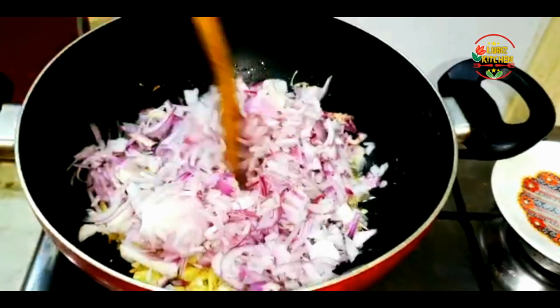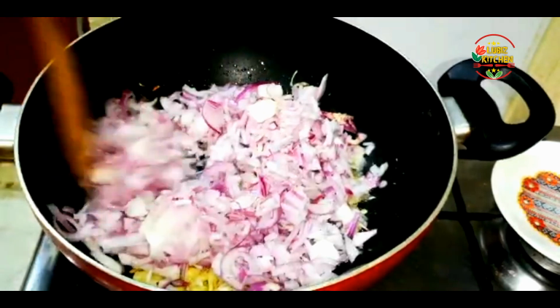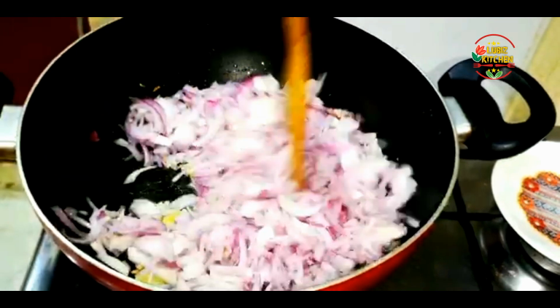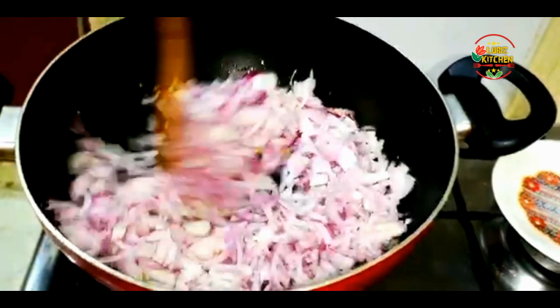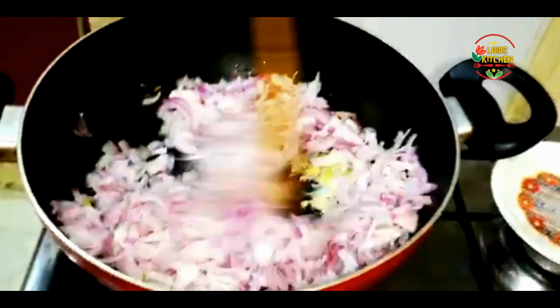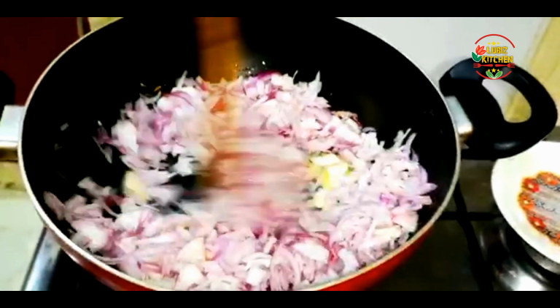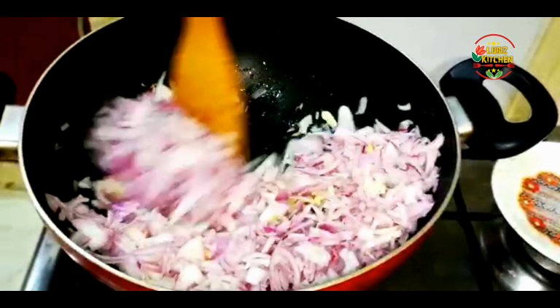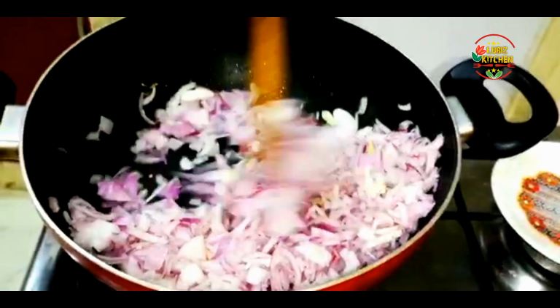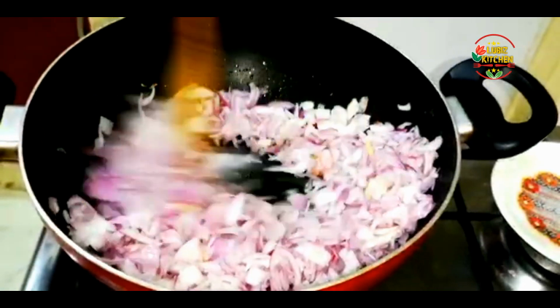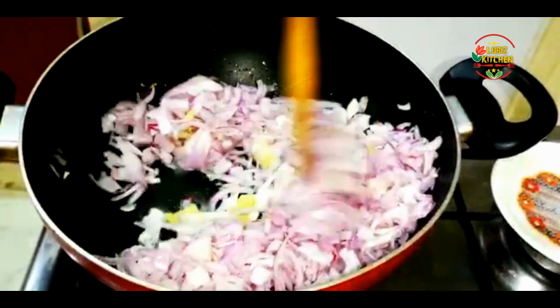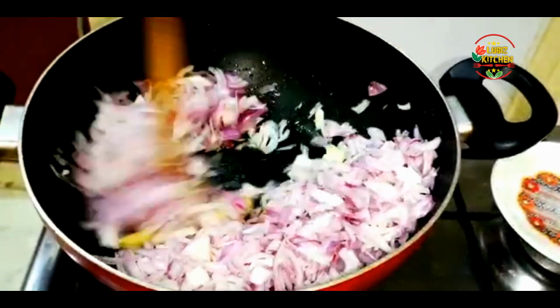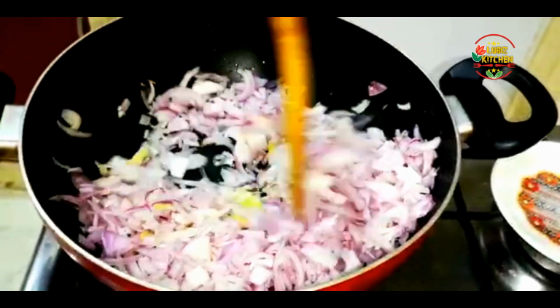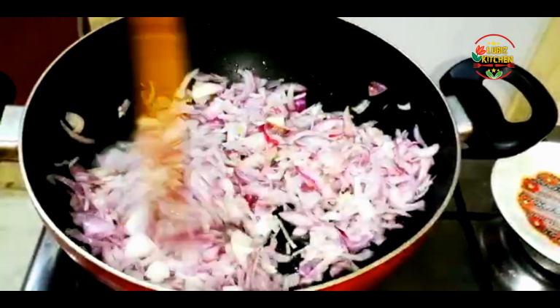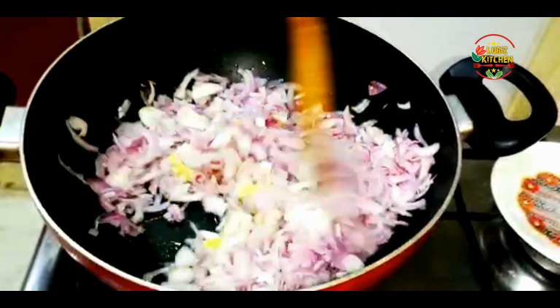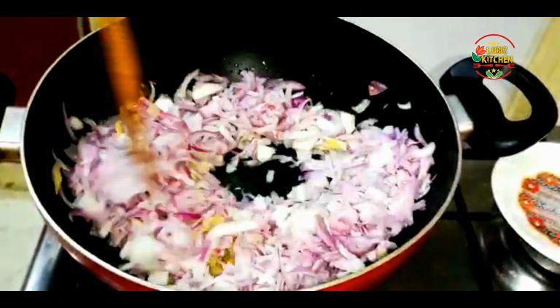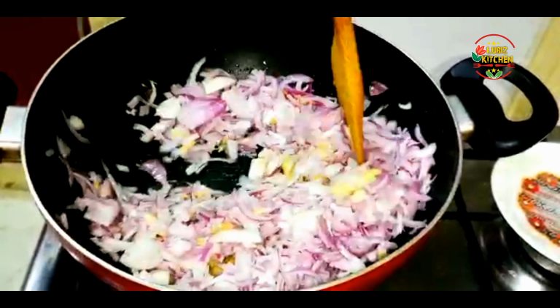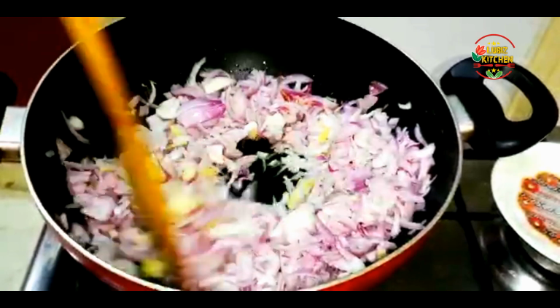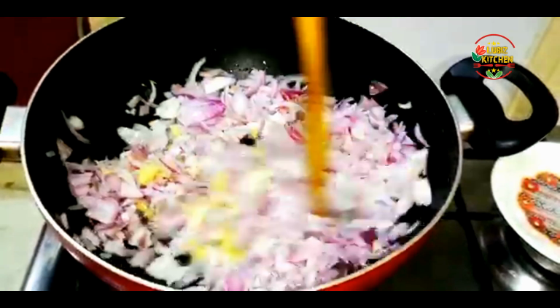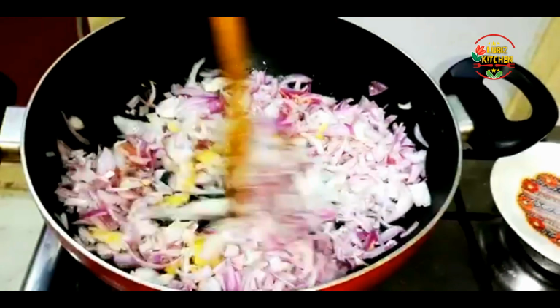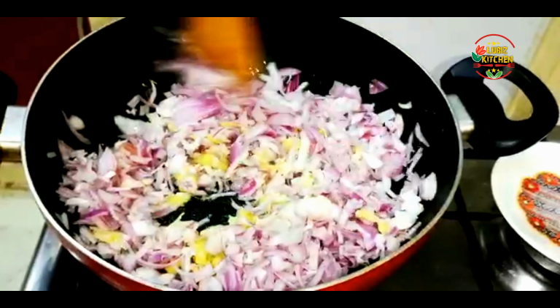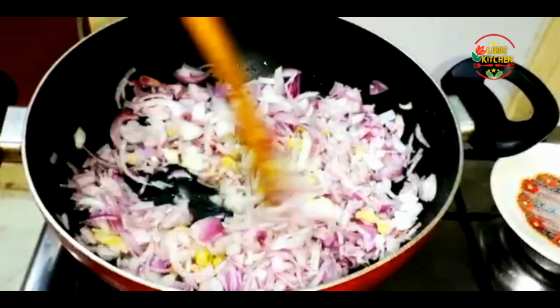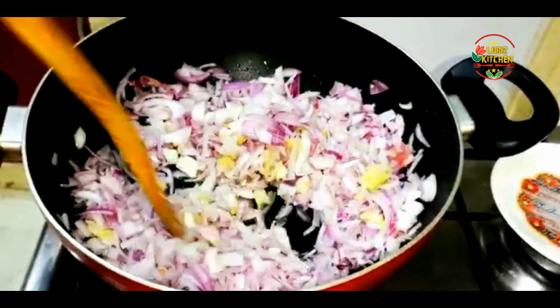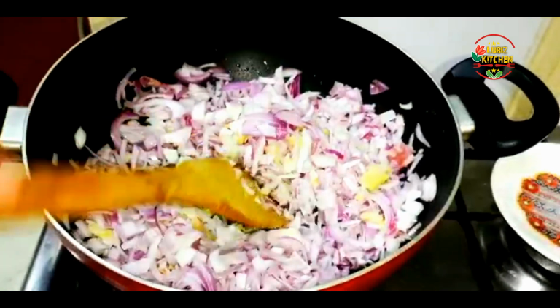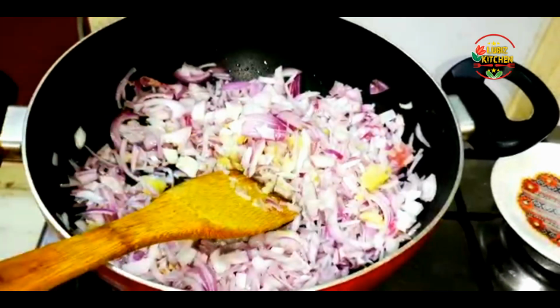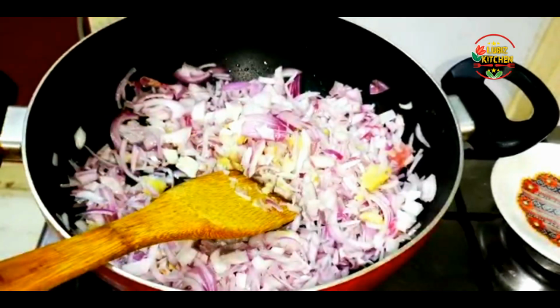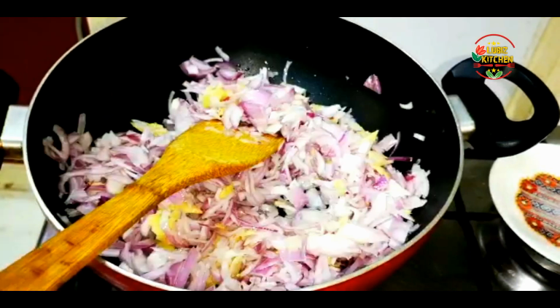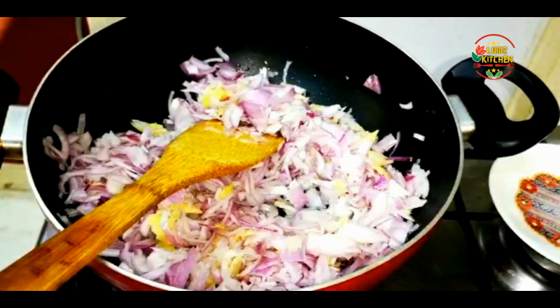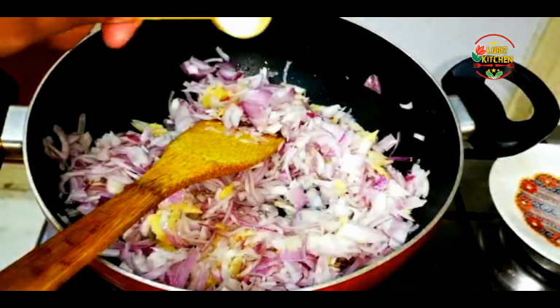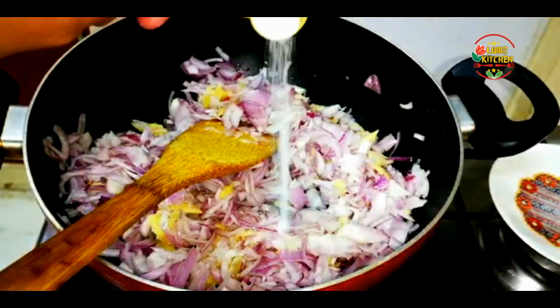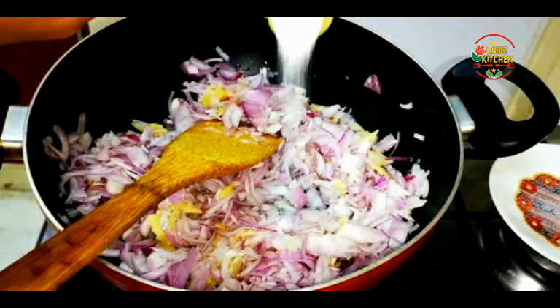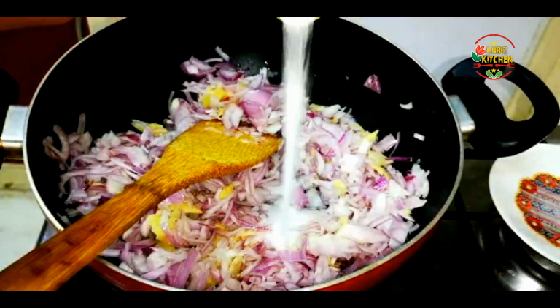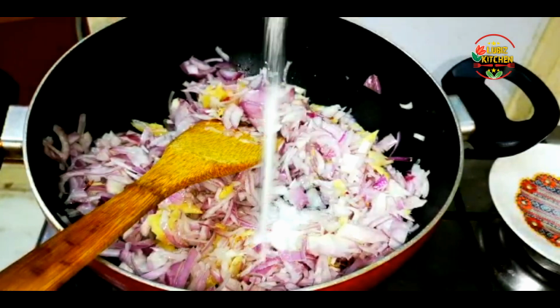It is good to eat and add it to the sauce. Add it to the sauce and fill the sauce.